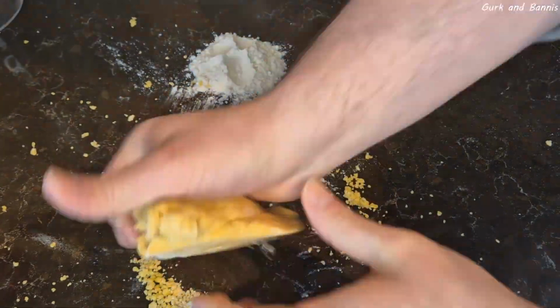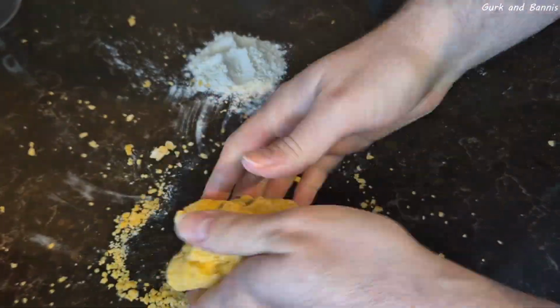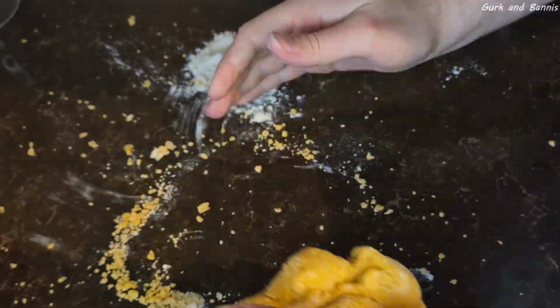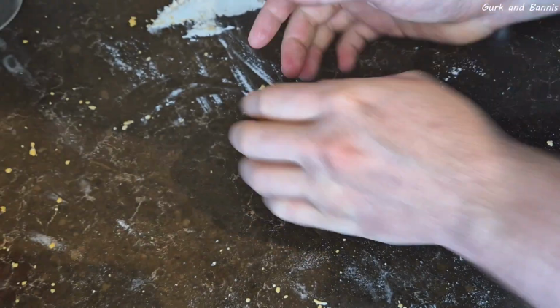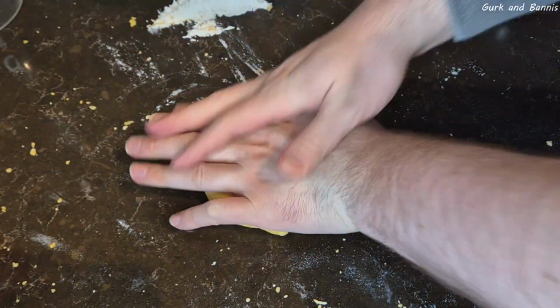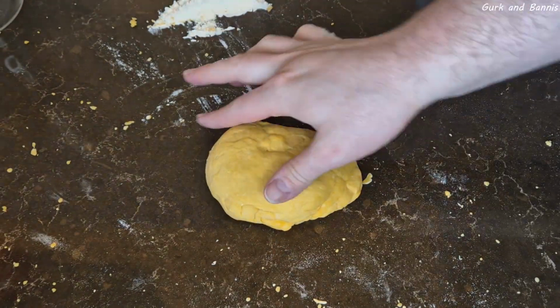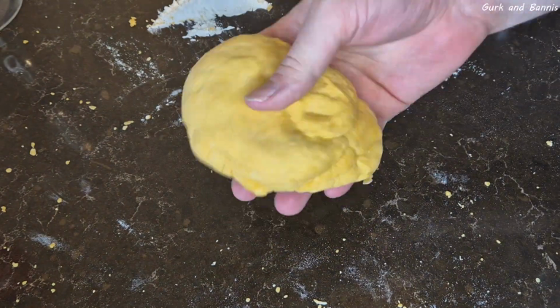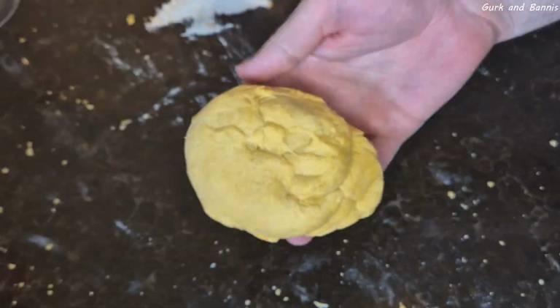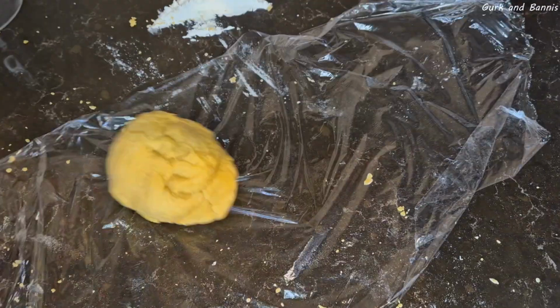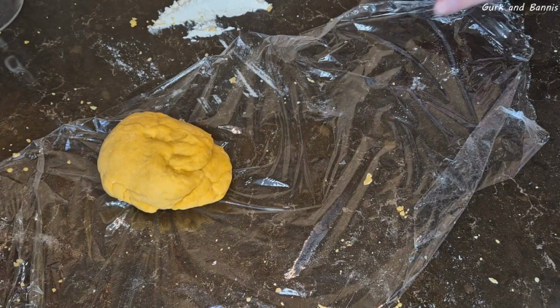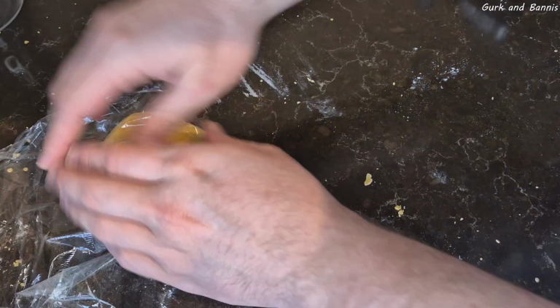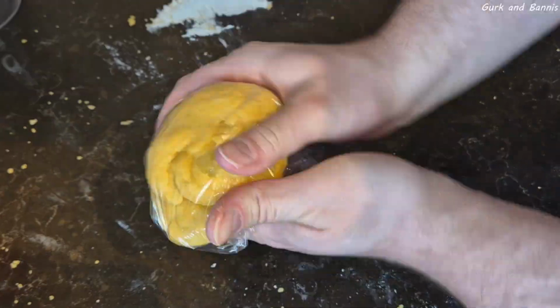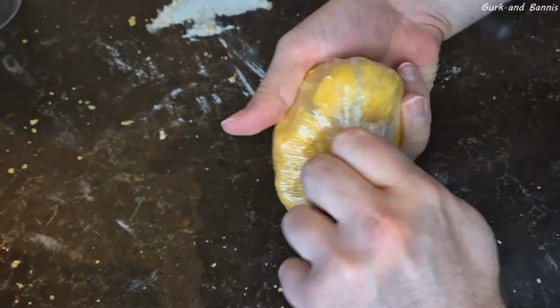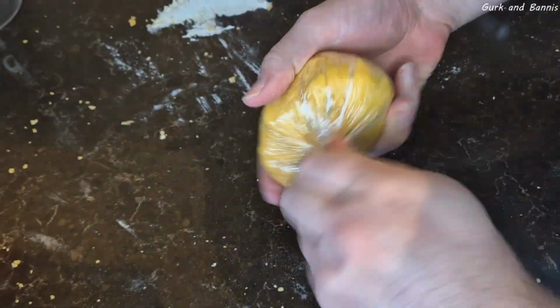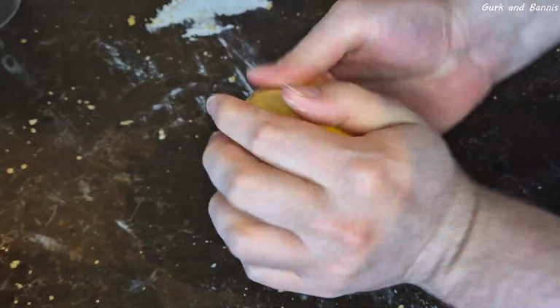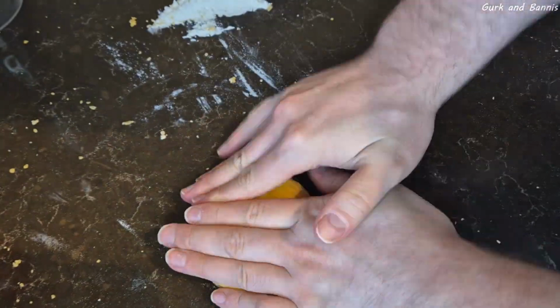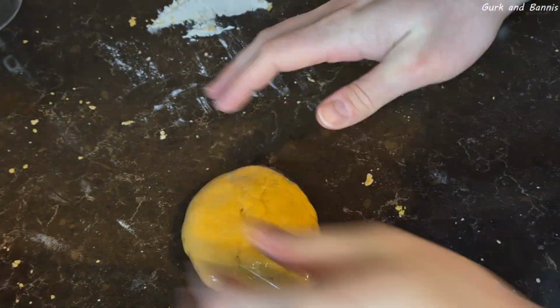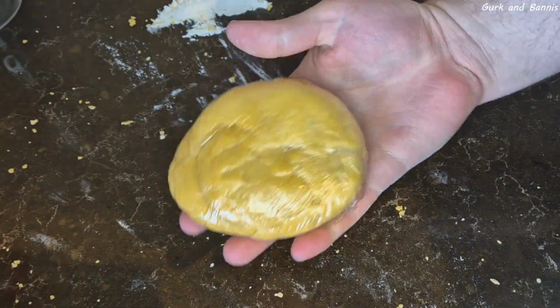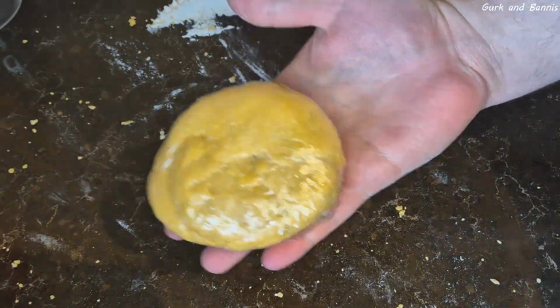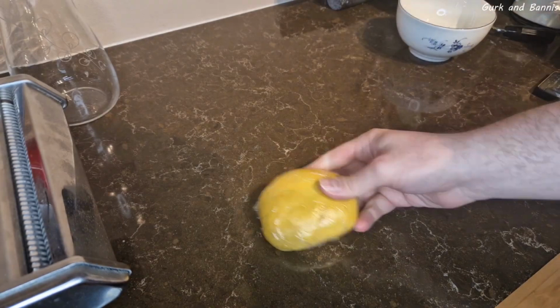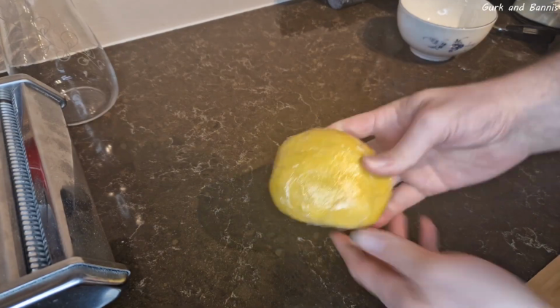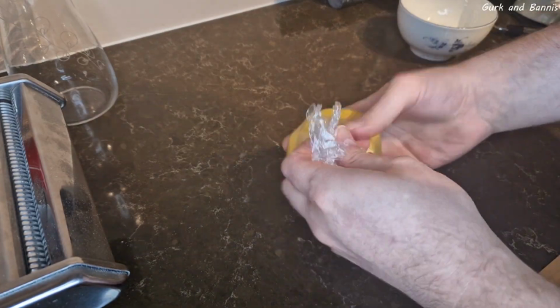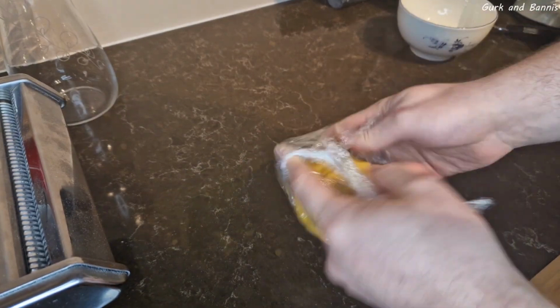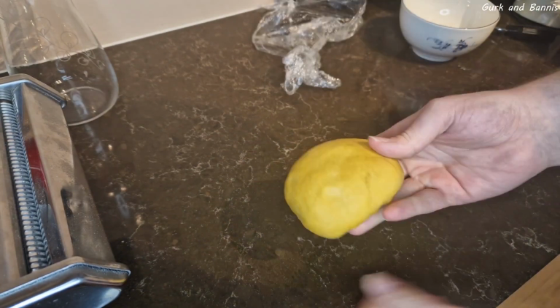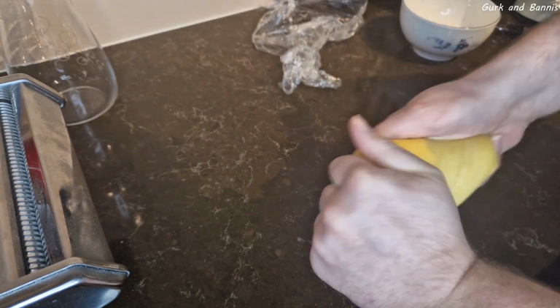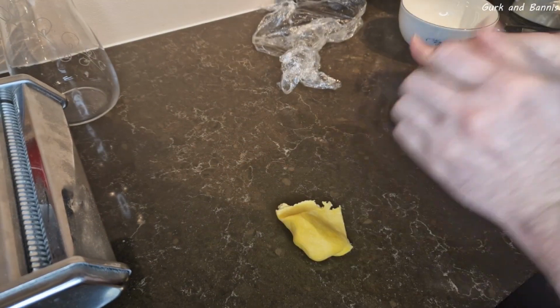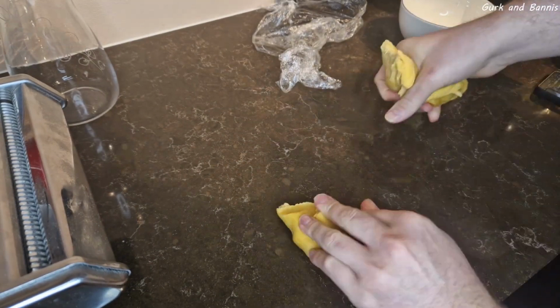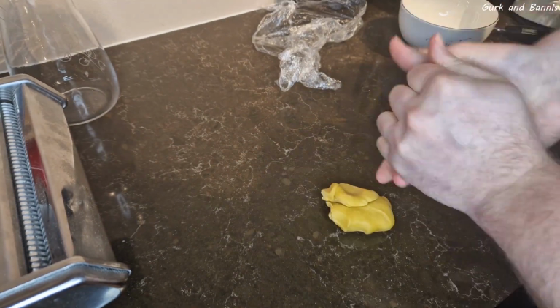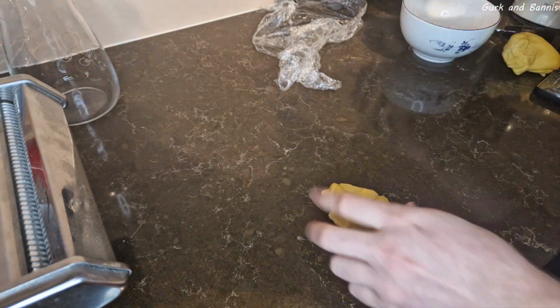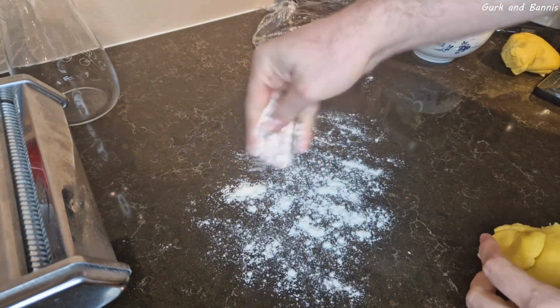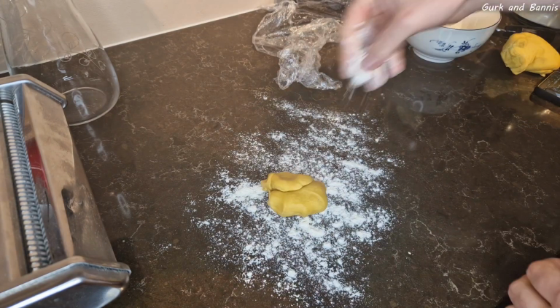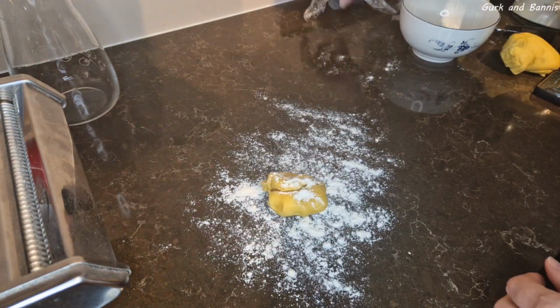When you've gathered the dough, wrap it up in plastic and put it in the refrigerator for two hours. After two hours, bring your dough back out, sprinkle some flour on your working area, and split the dough into three pieces. Start flattening out one piece until it's about two to three millimeters thick.